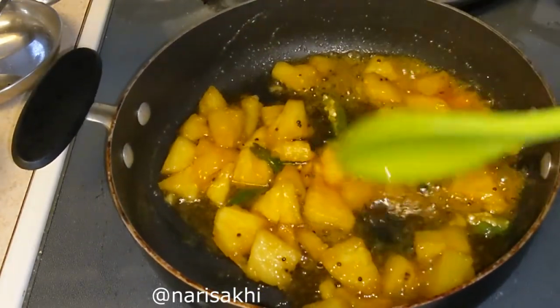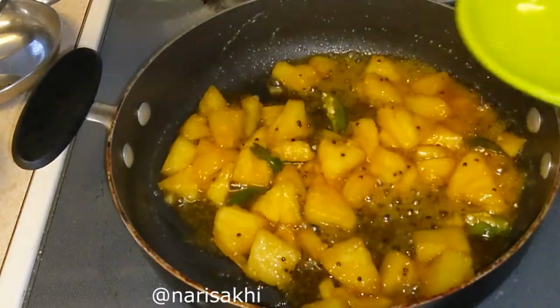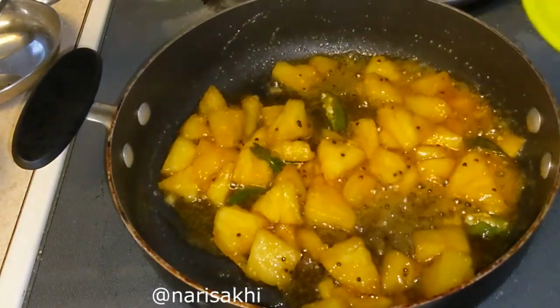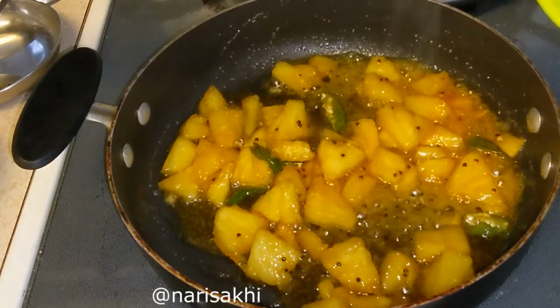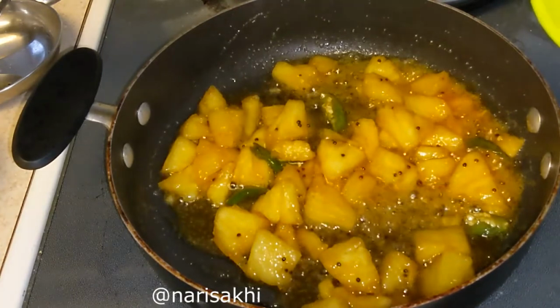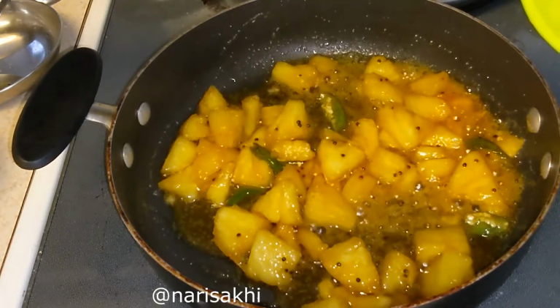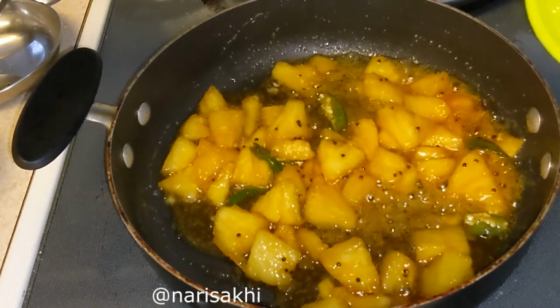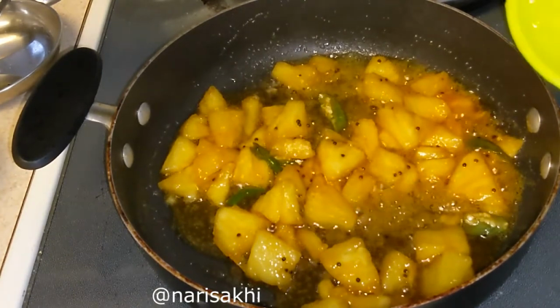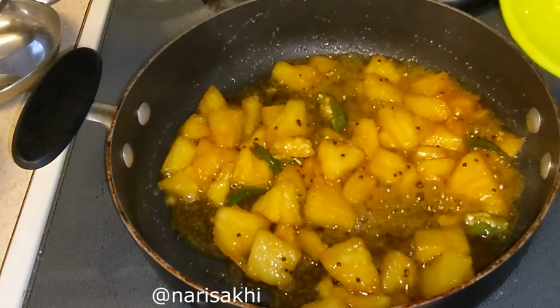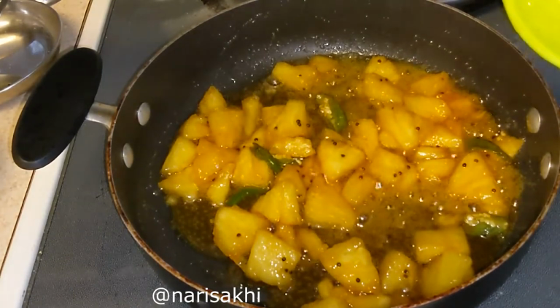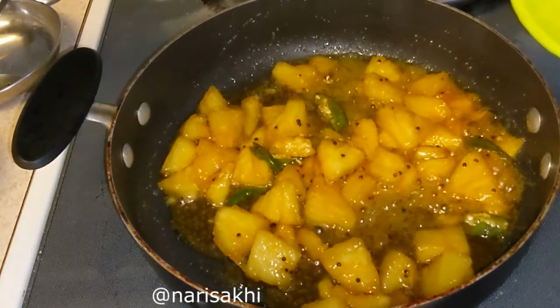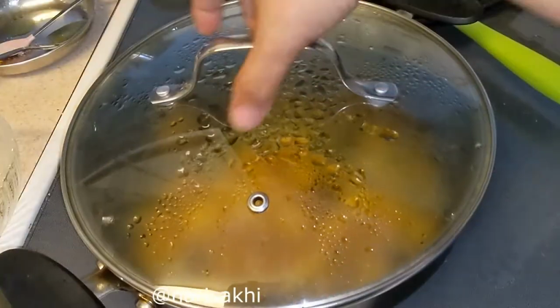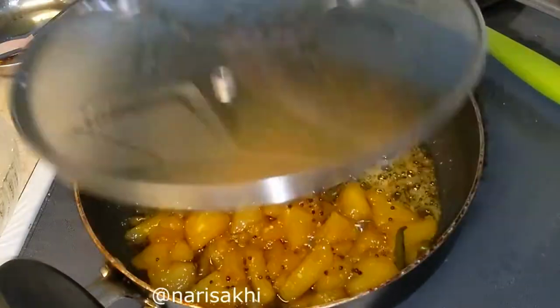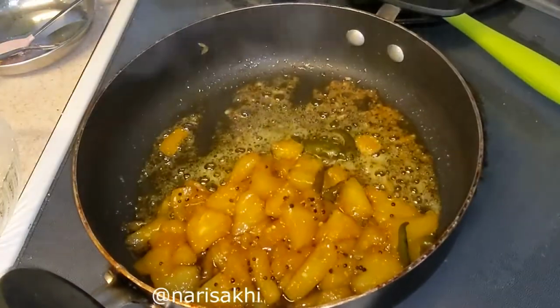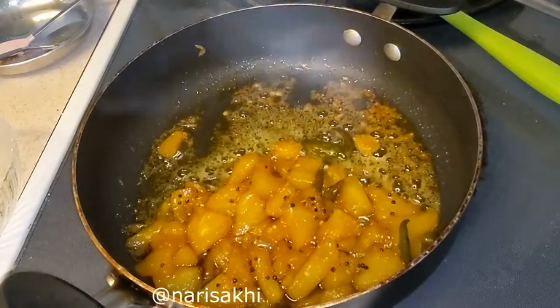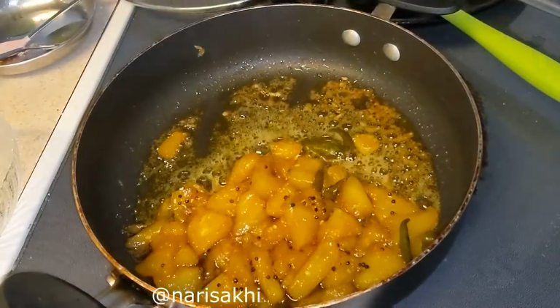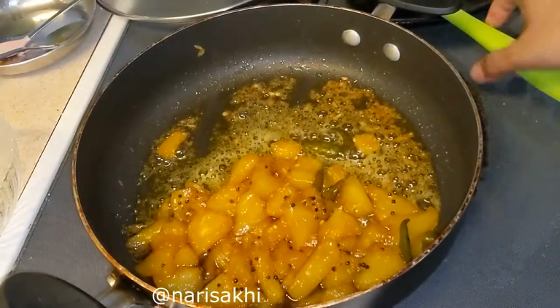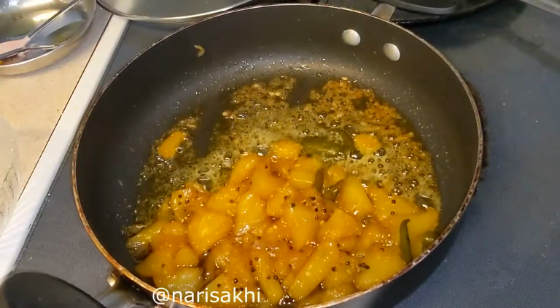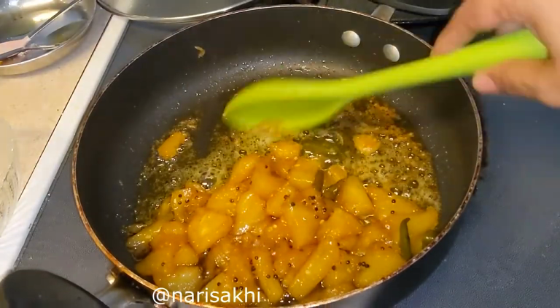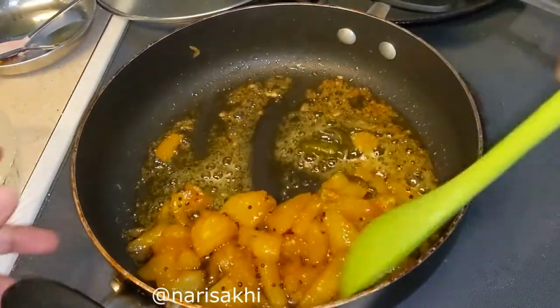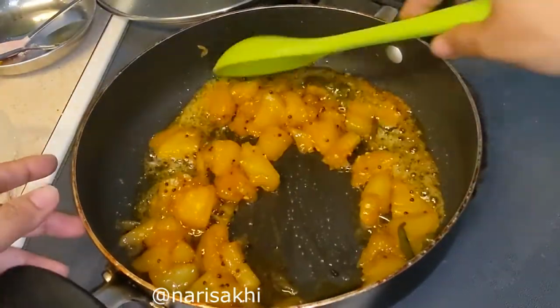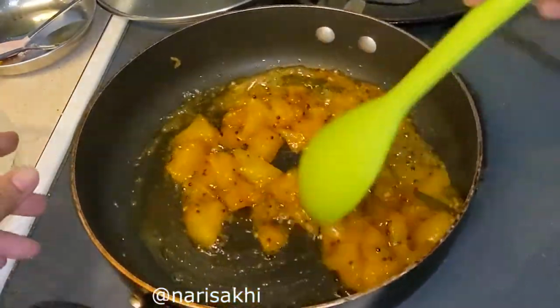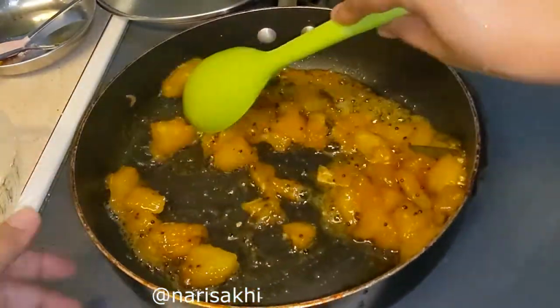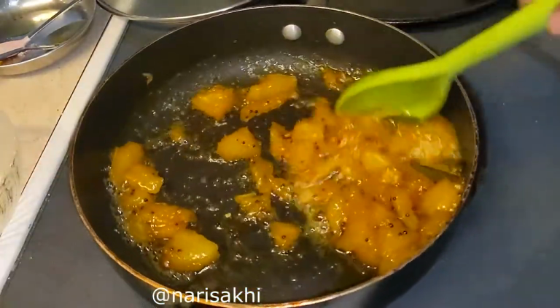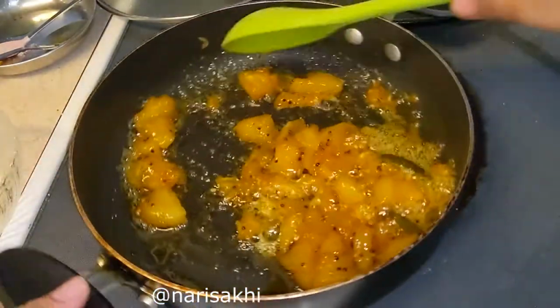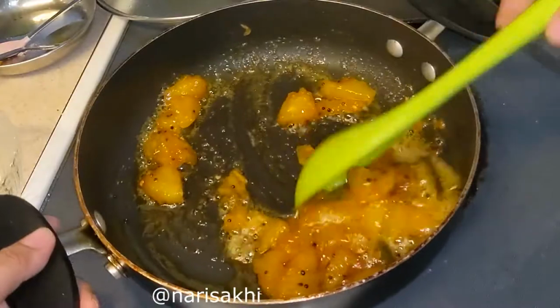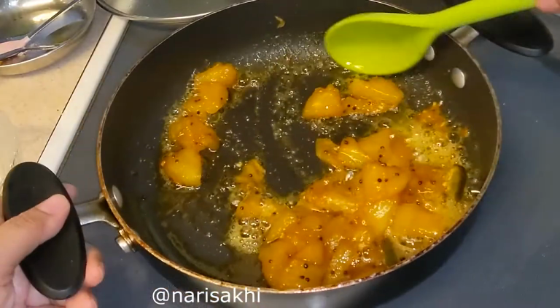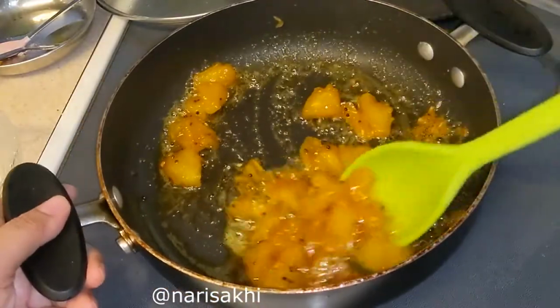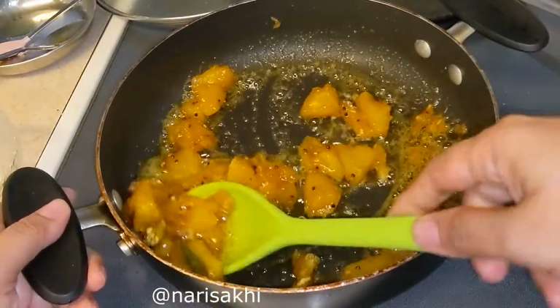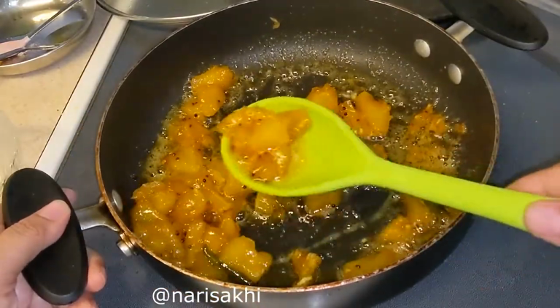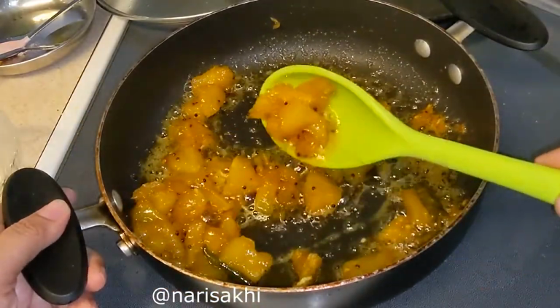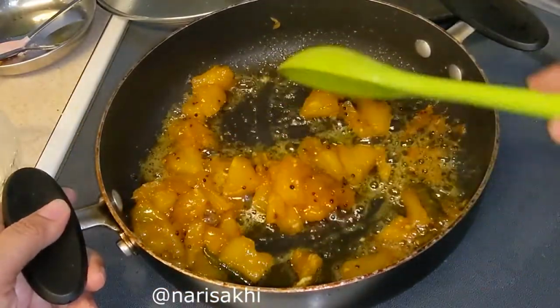You can serve this as a side dish with roti. It goes with rice and dal — it's really awesome. The color has changed and it's a little bit softer. You can have it like this as well.